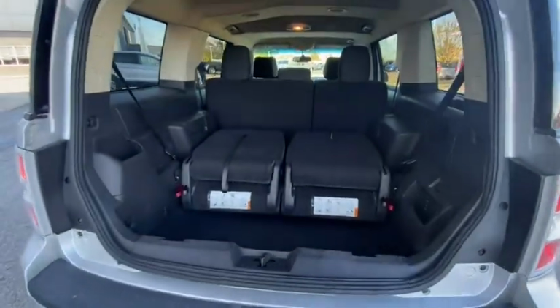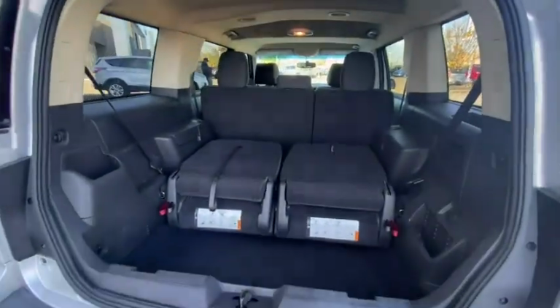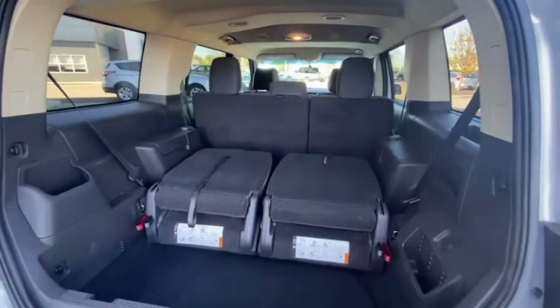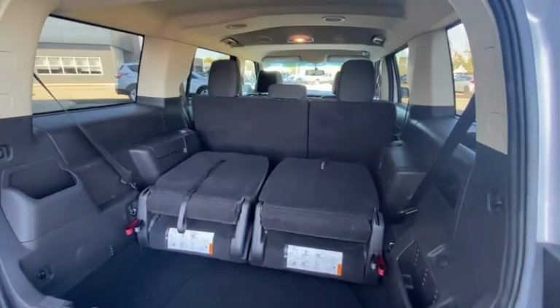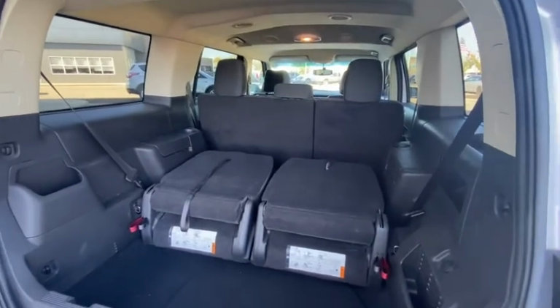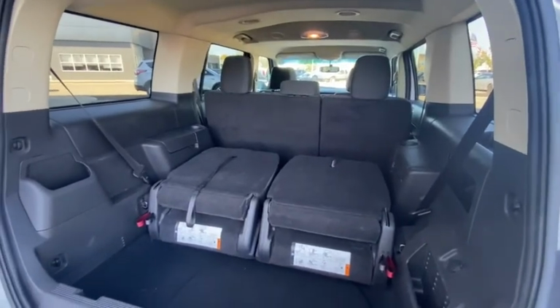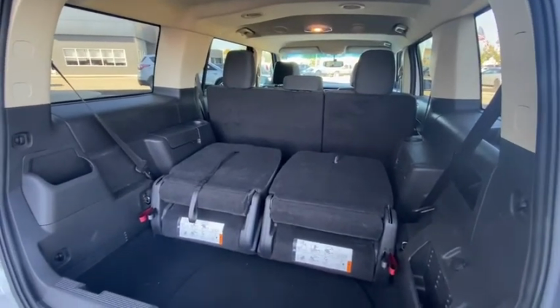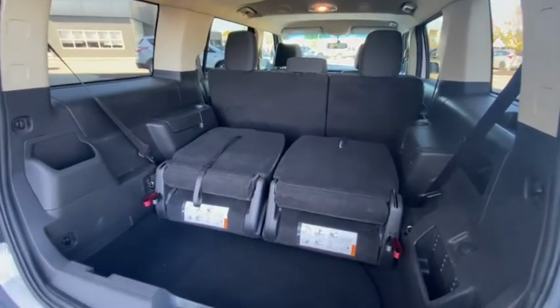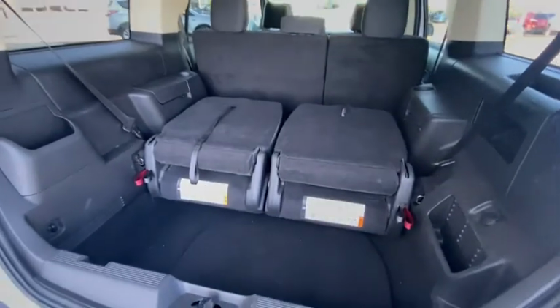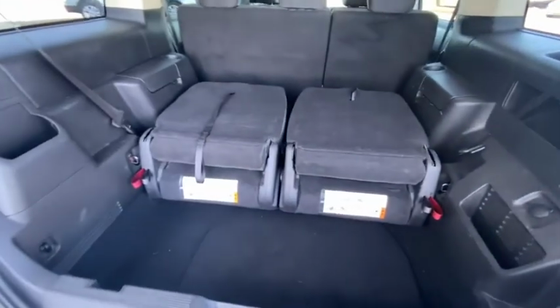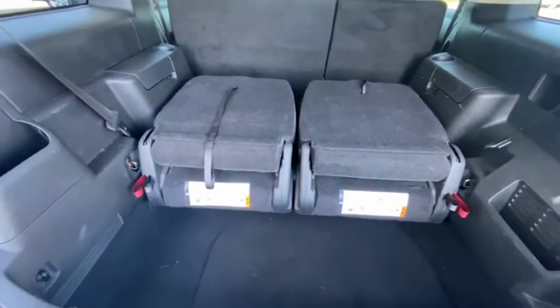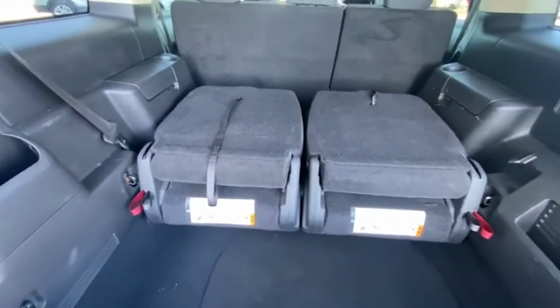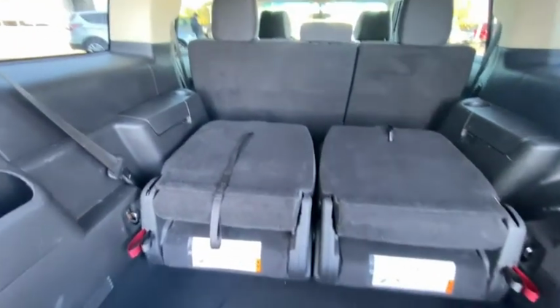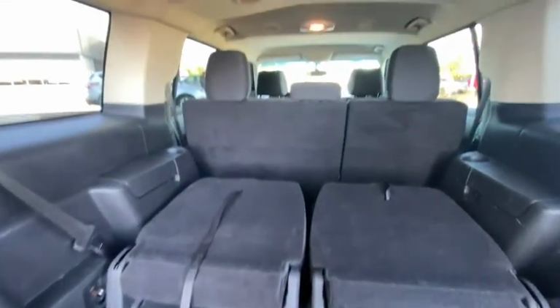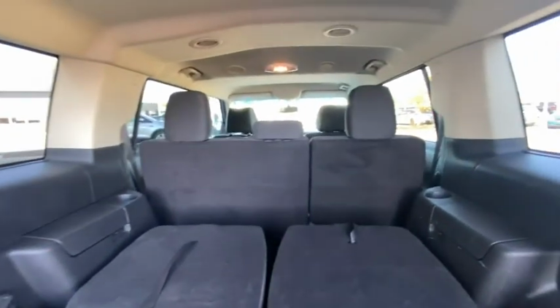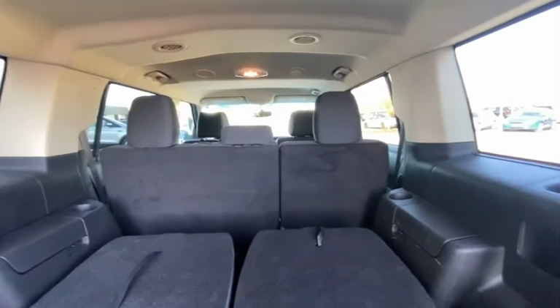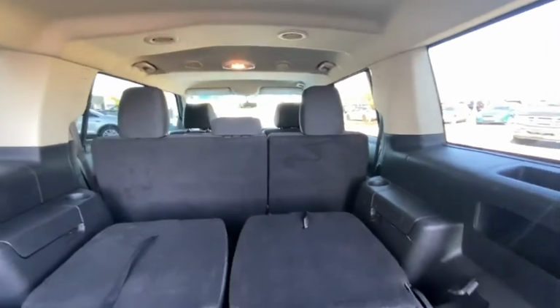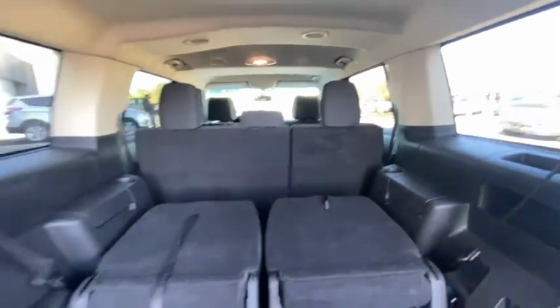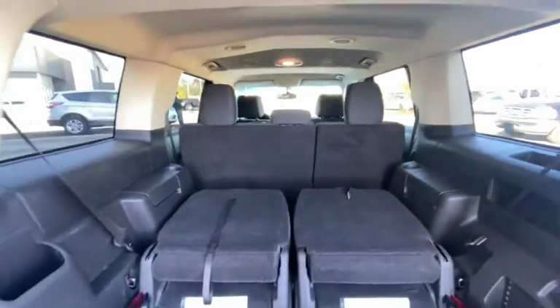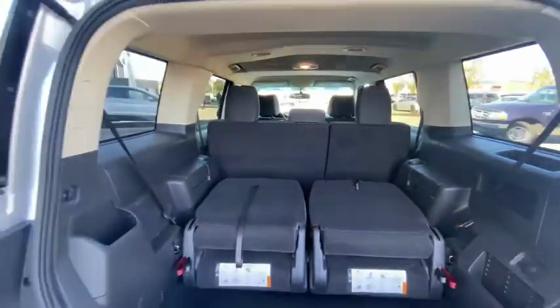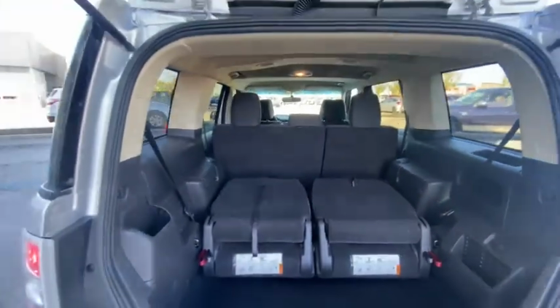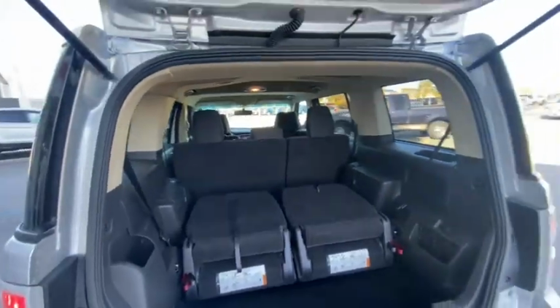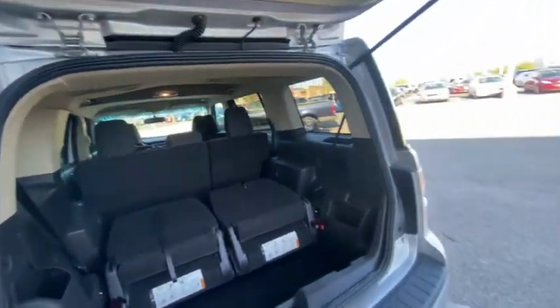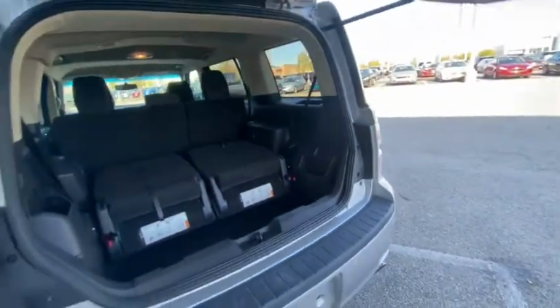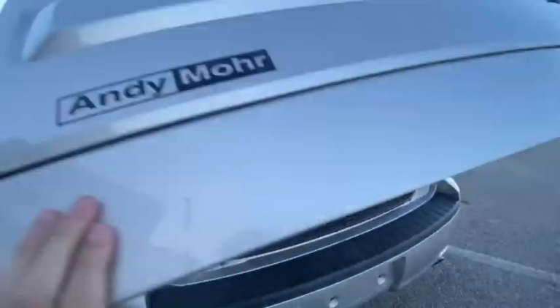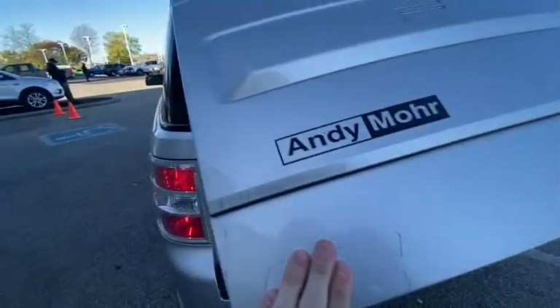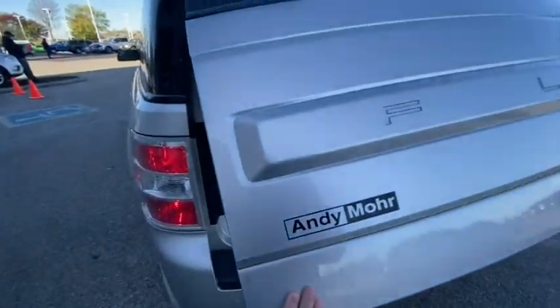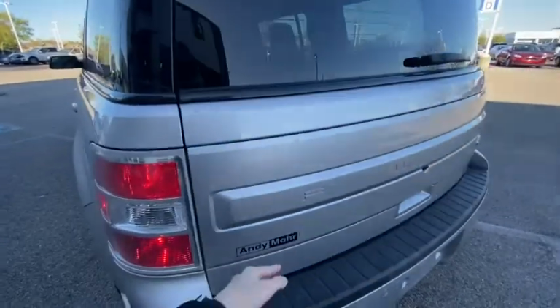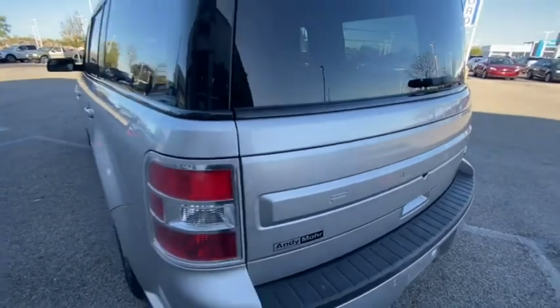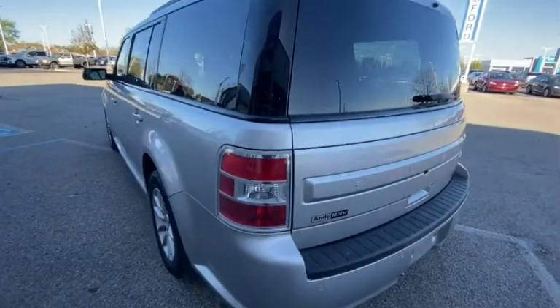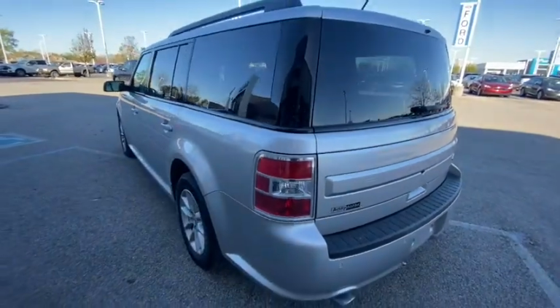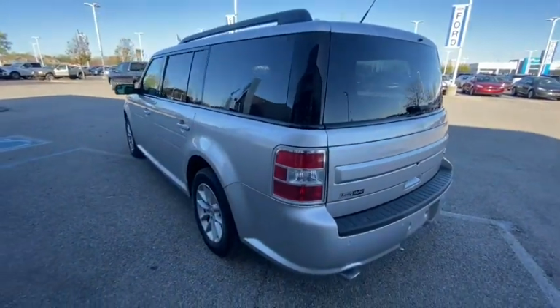These are just some of the great options this vehicle comes with: Bluetooth, electronic stability control, trip computer, power windows, ABS, four-wheel disc brakes, and power steering.